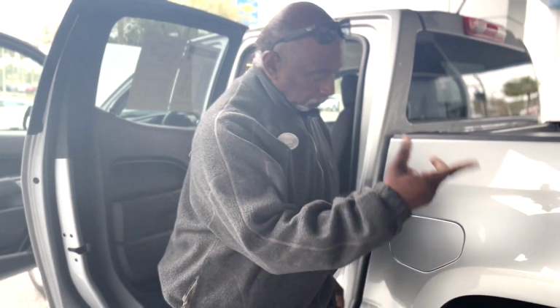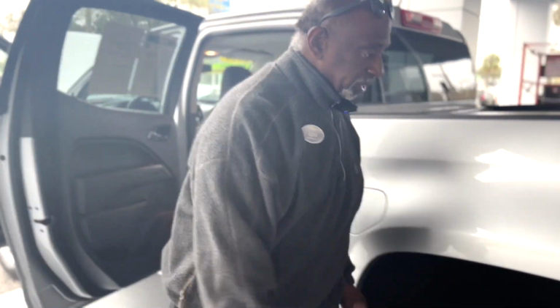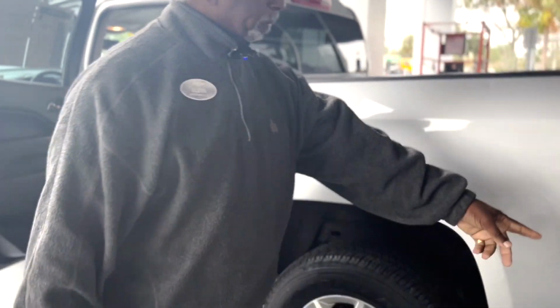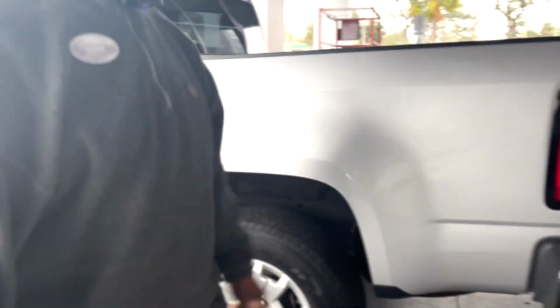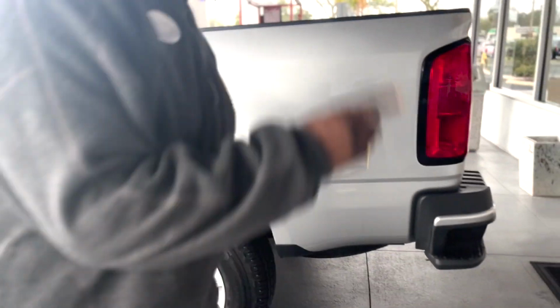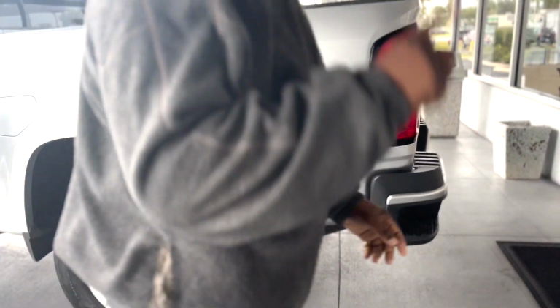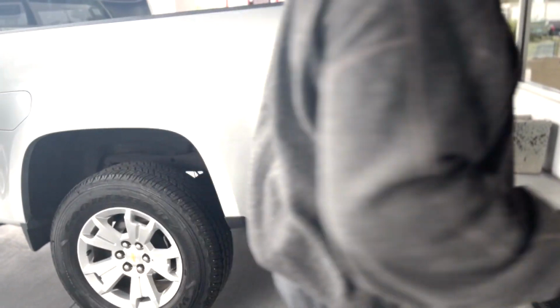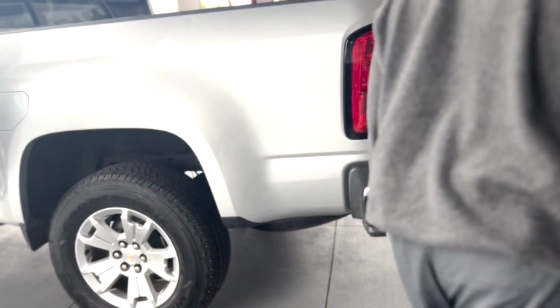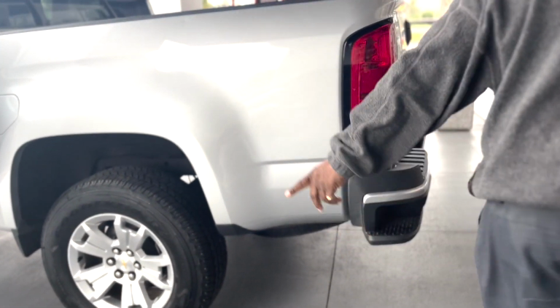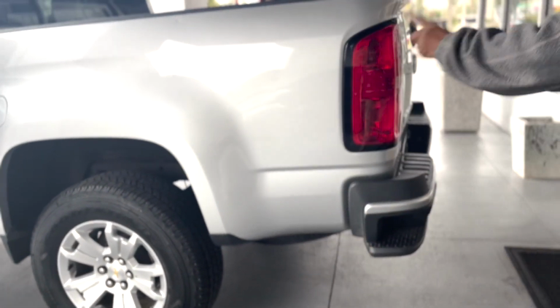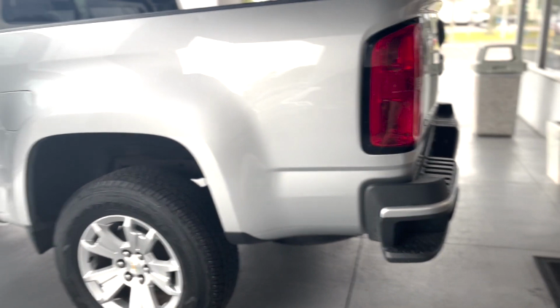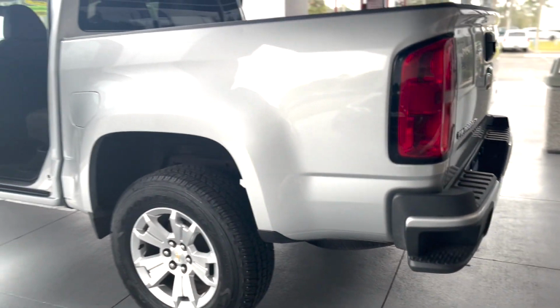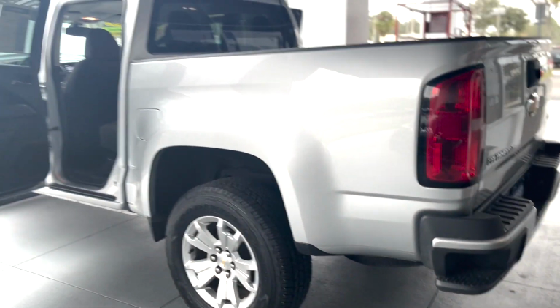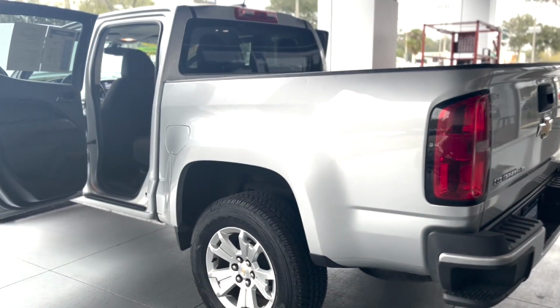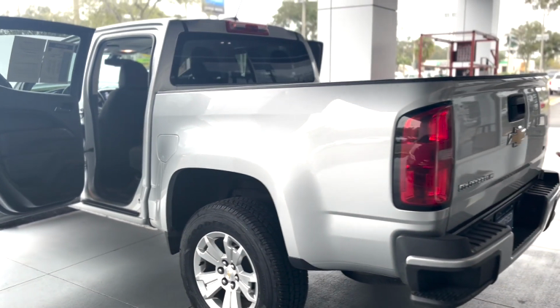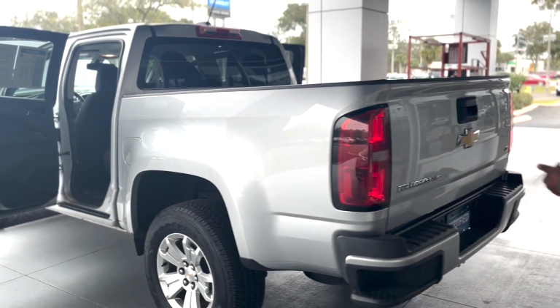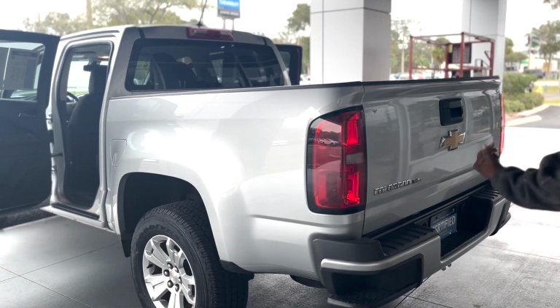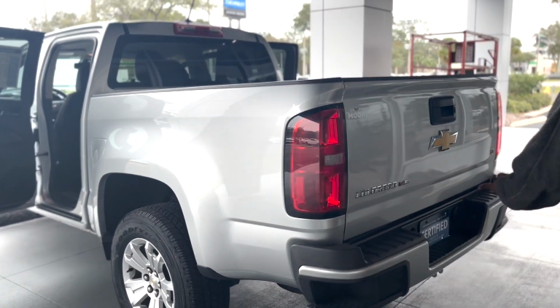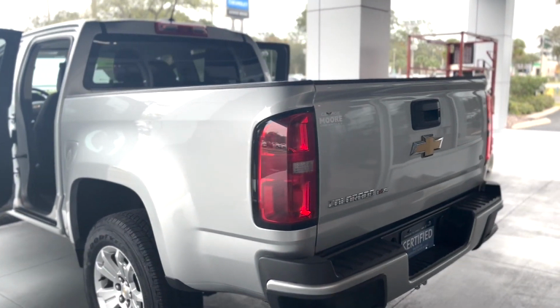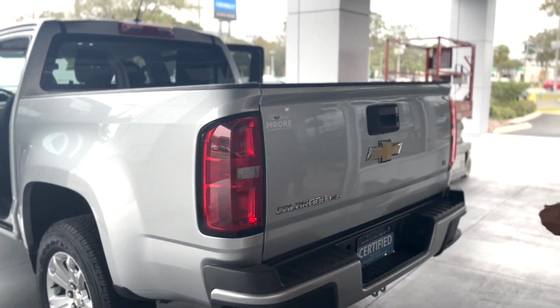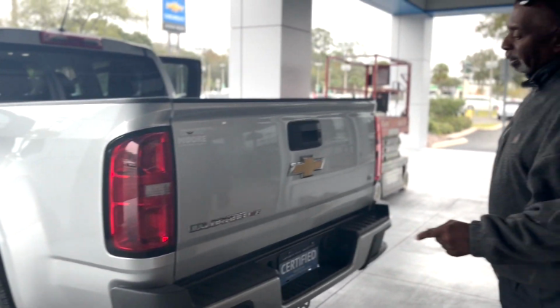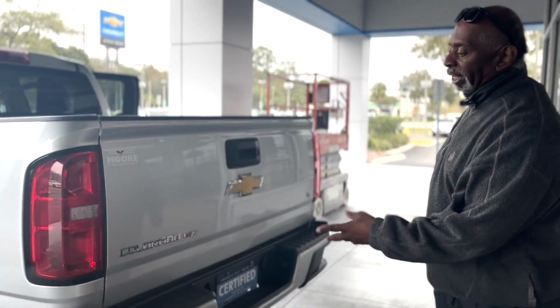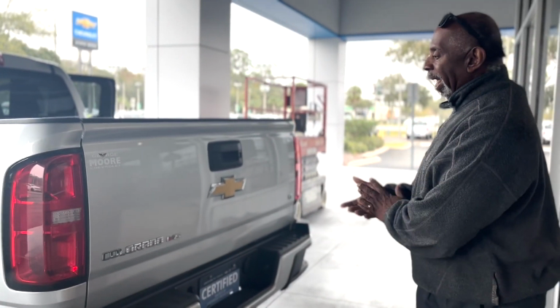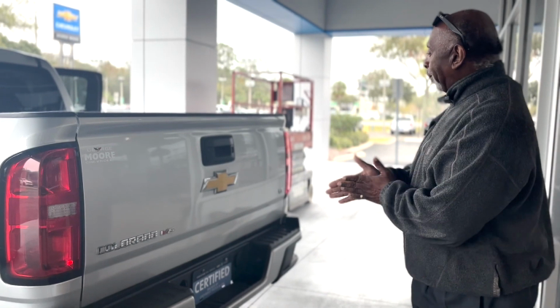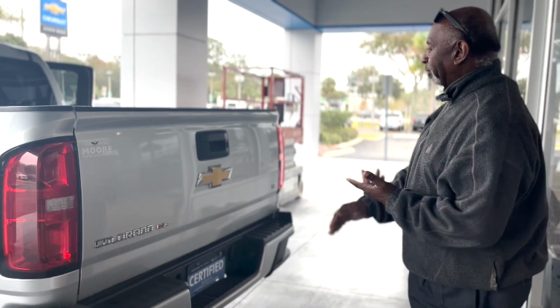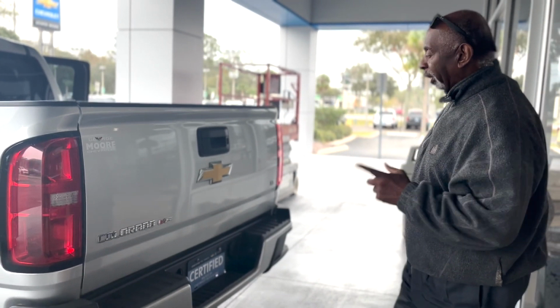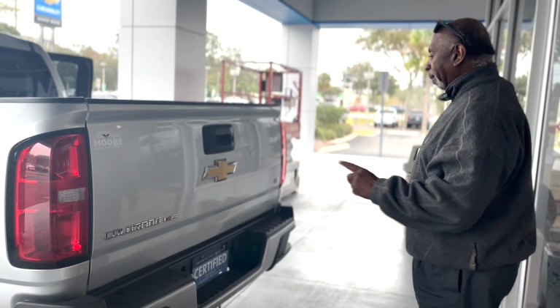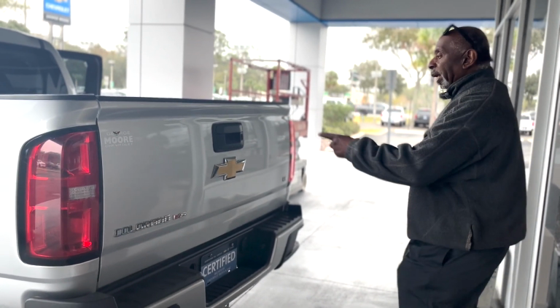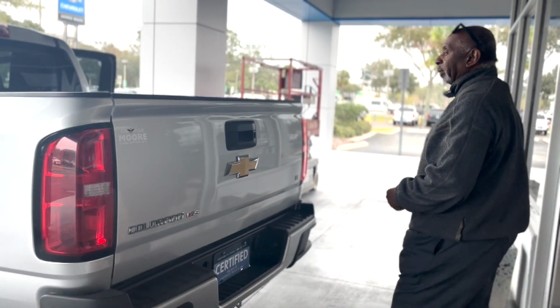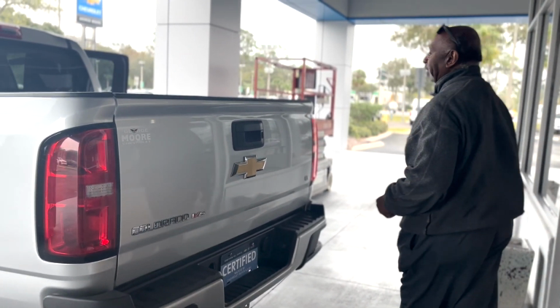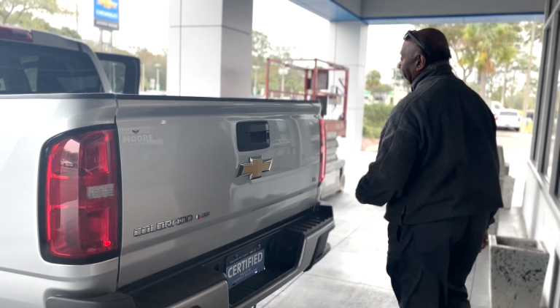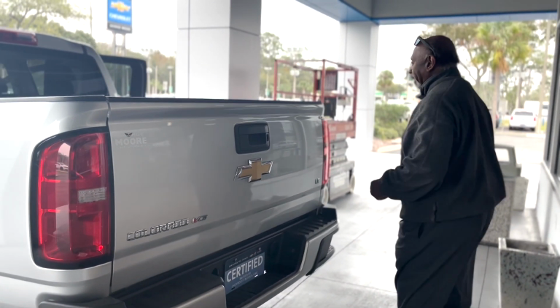Step-ups to get into the bed. Did you know in 2015 this was the Motor Trend Truck of the Year — so it's only gotten better. This one's not equipped with a tow package, but if it were, it would tow 7,000 pounds.